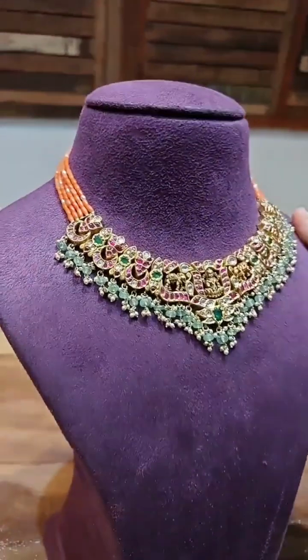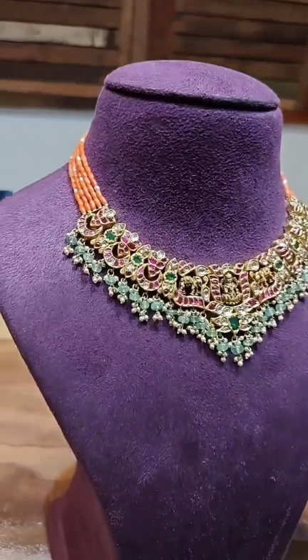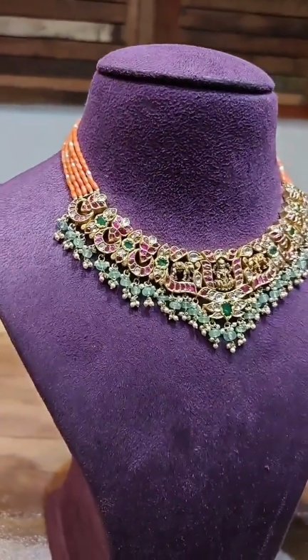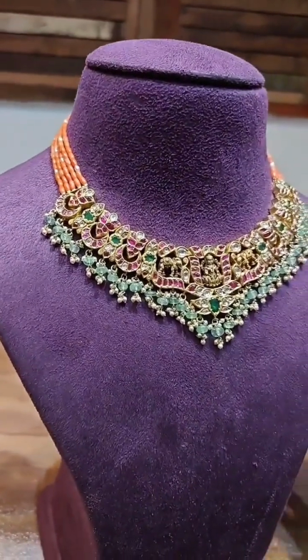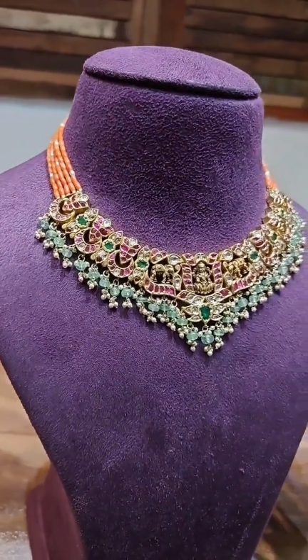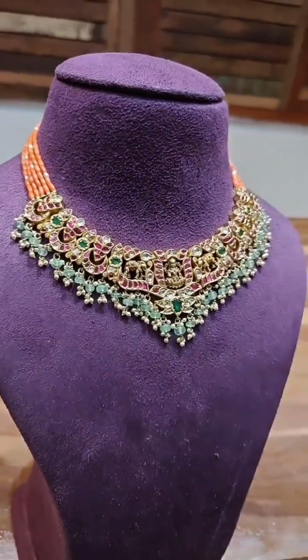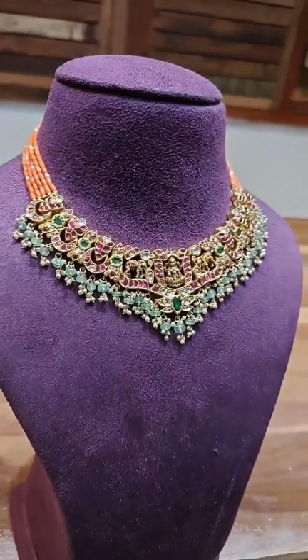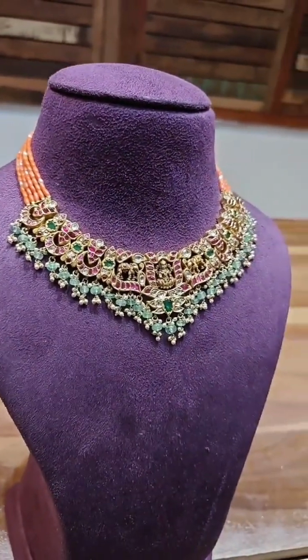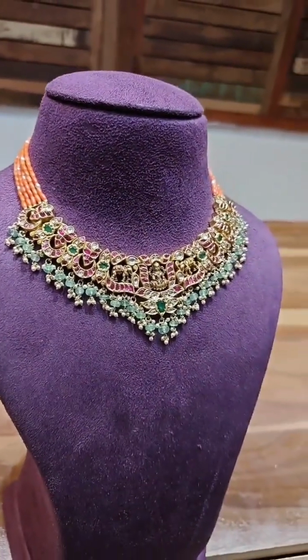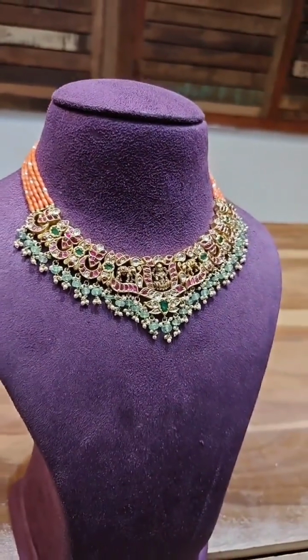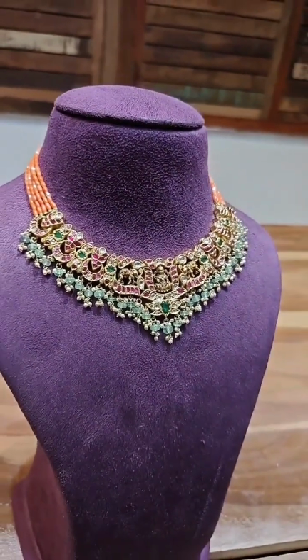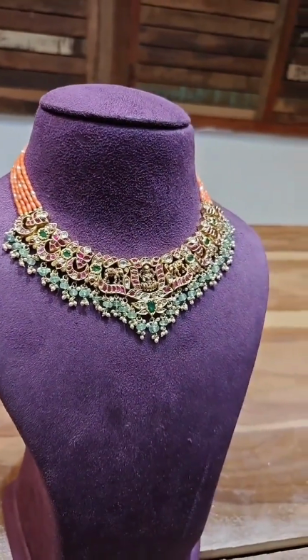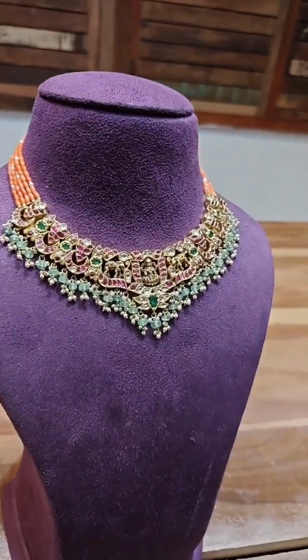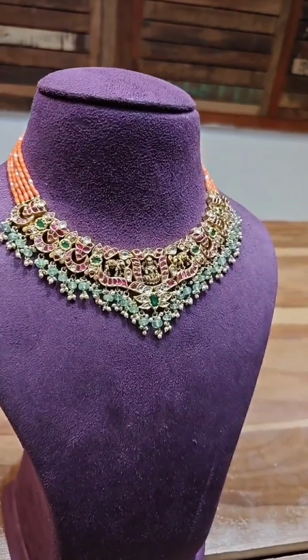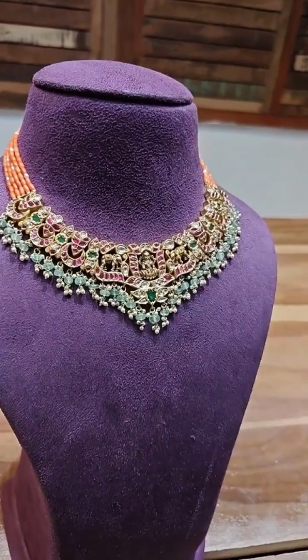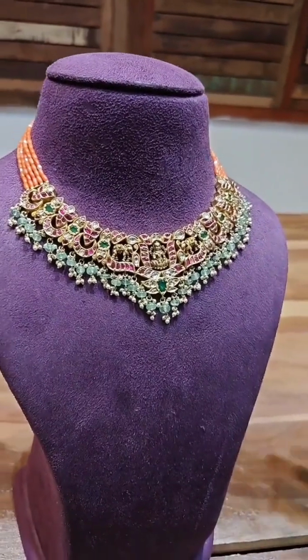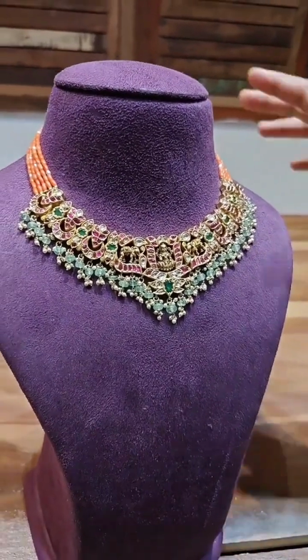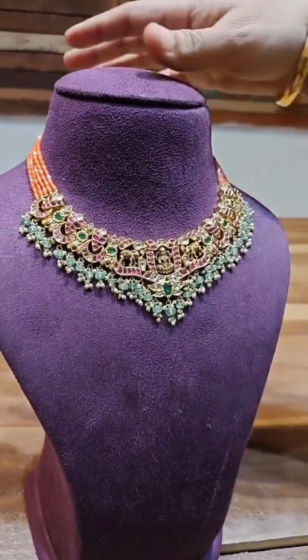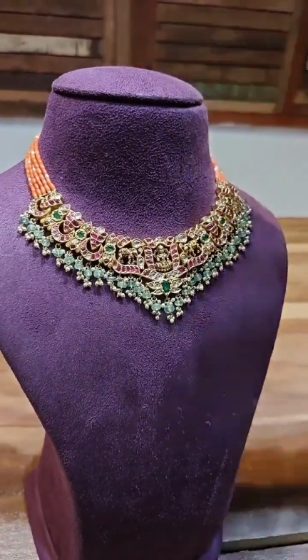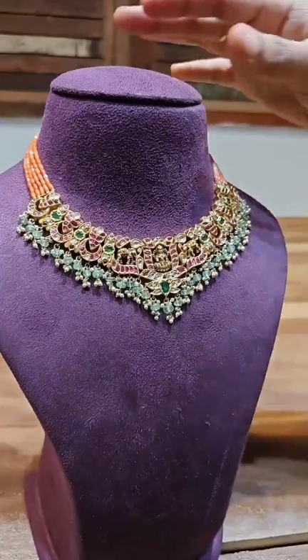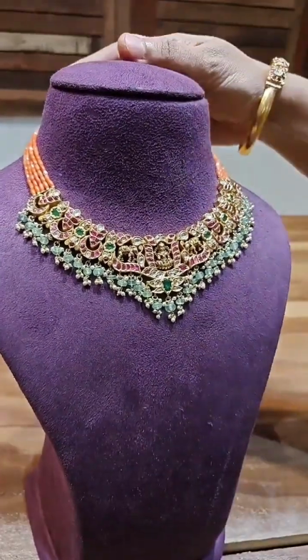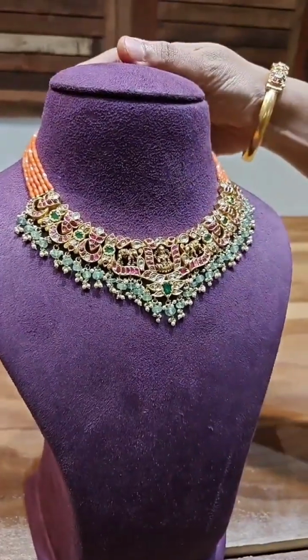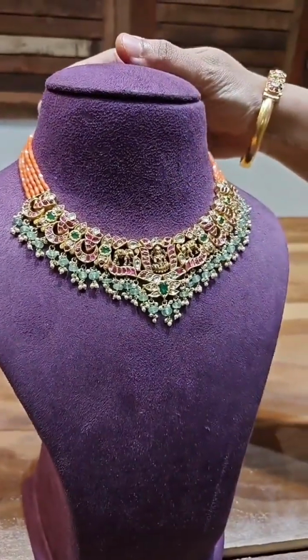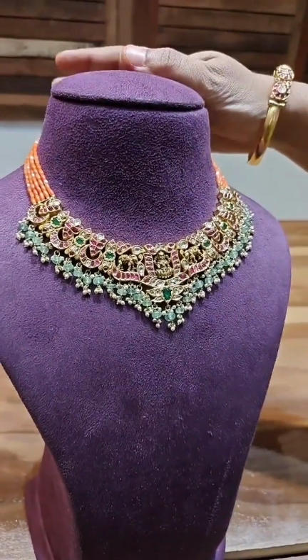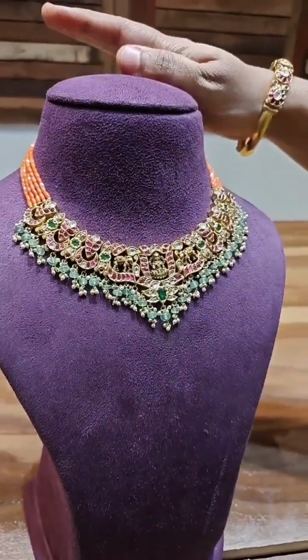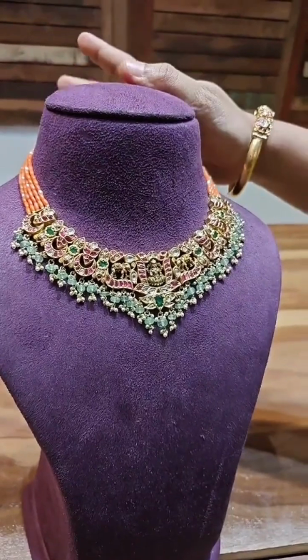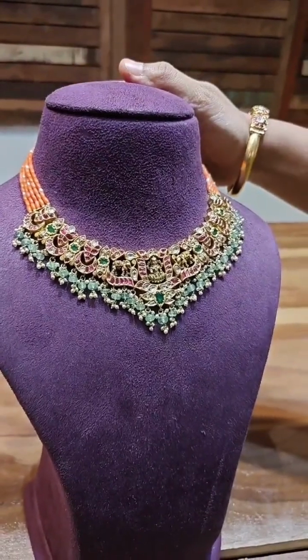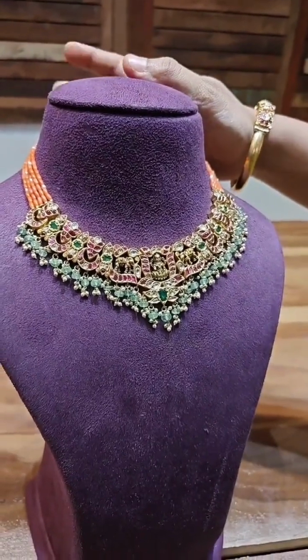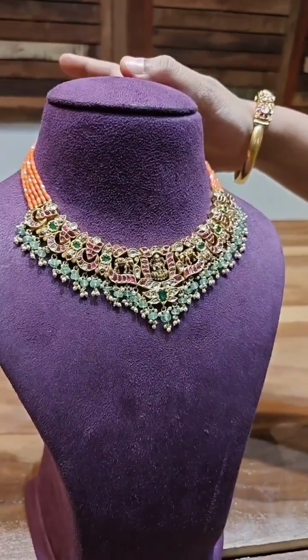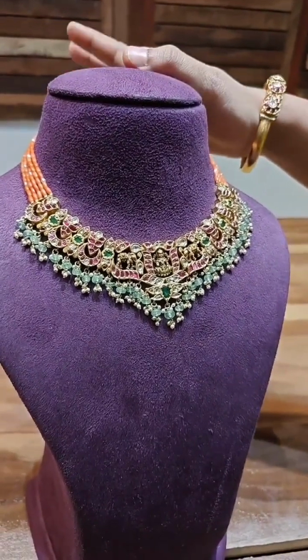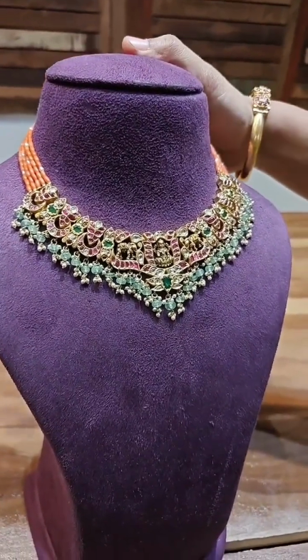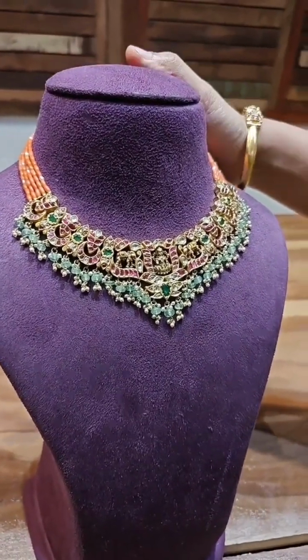If you want any further customizations like drops changing or beads changing, we can definitely go ahead and do it. We will be coming up with beautiful videos for the upcoming complete festival season, with beautiful stock that is very simple and budget friendly.